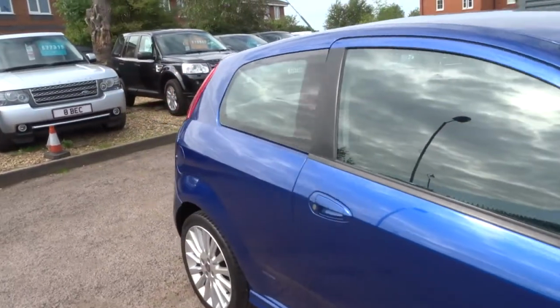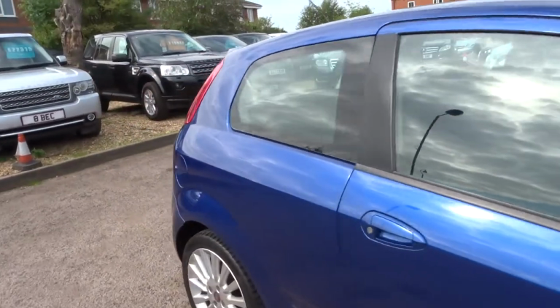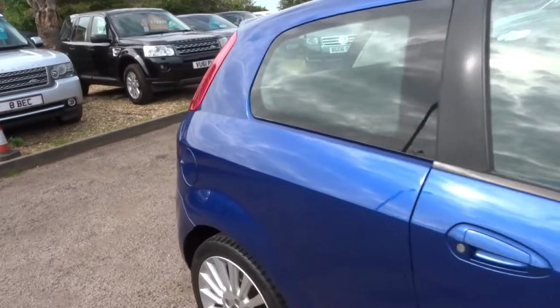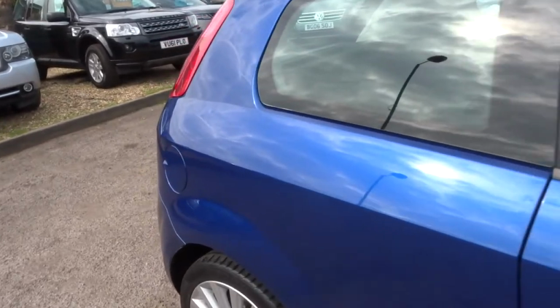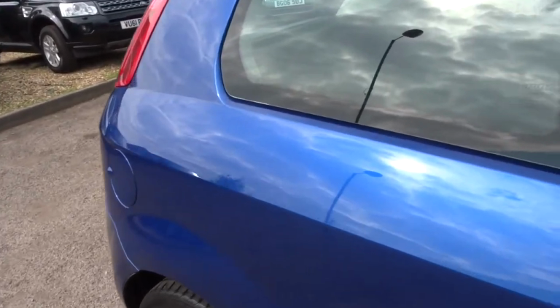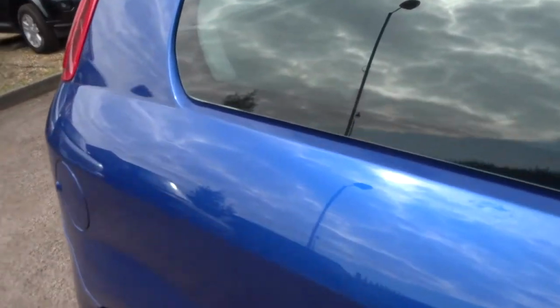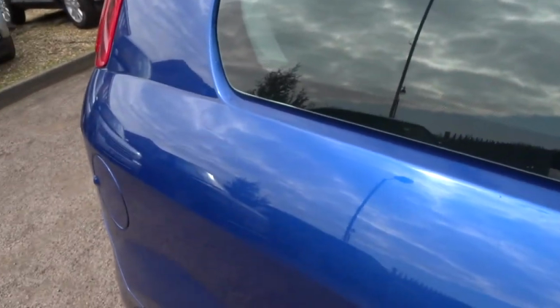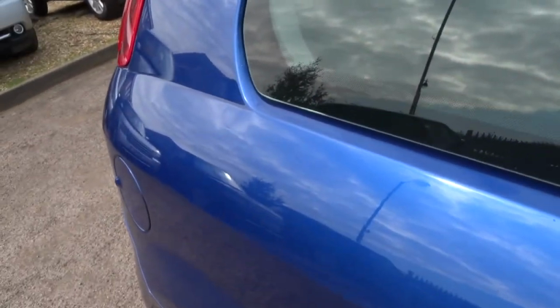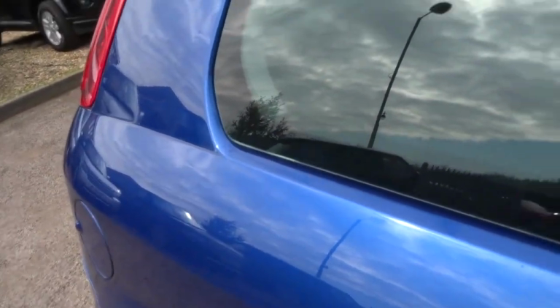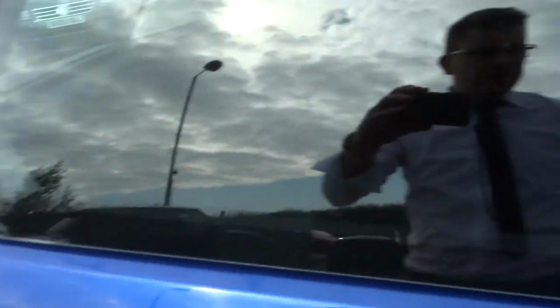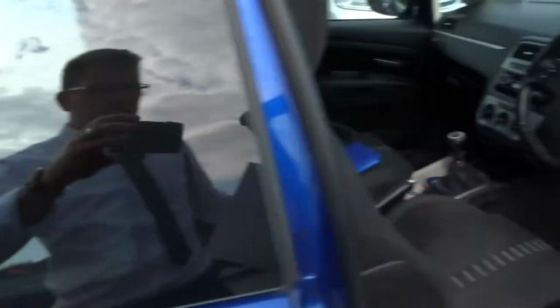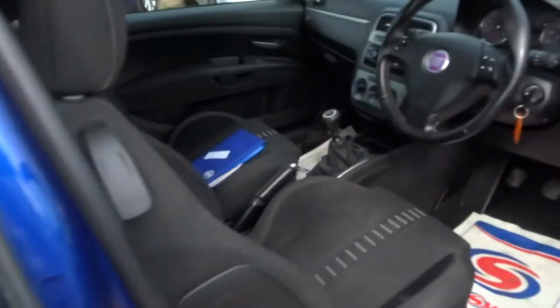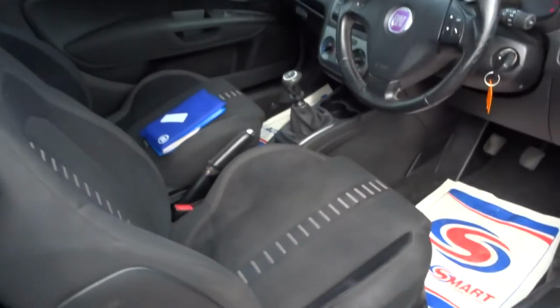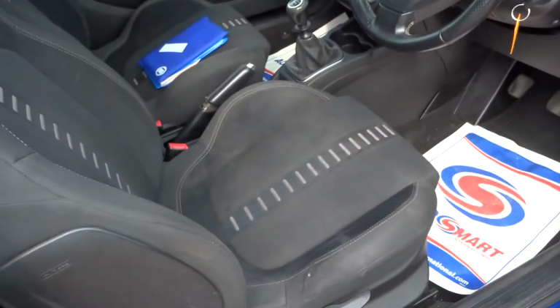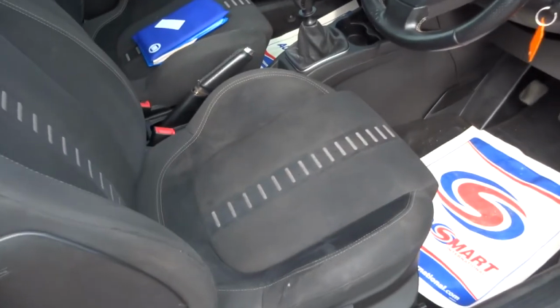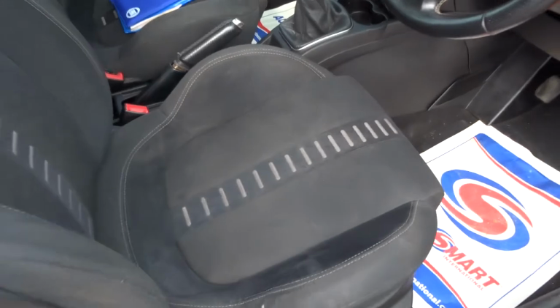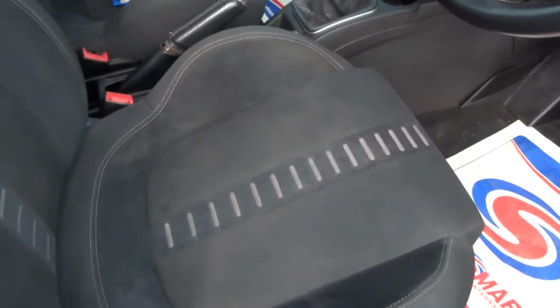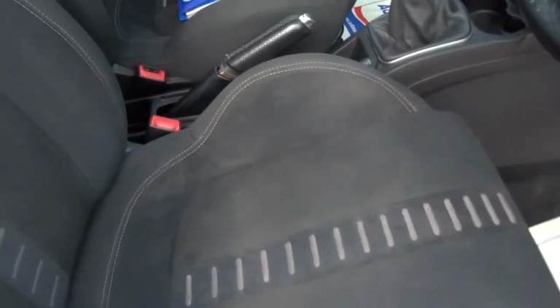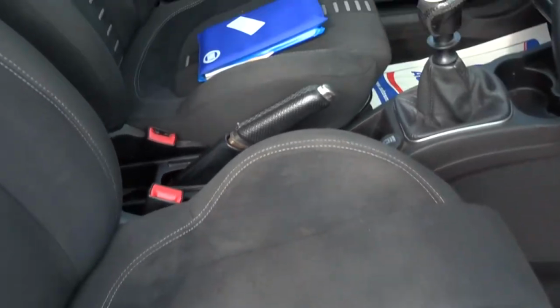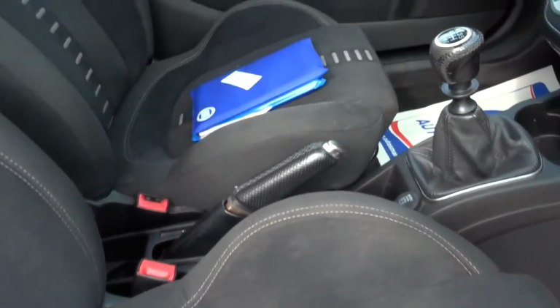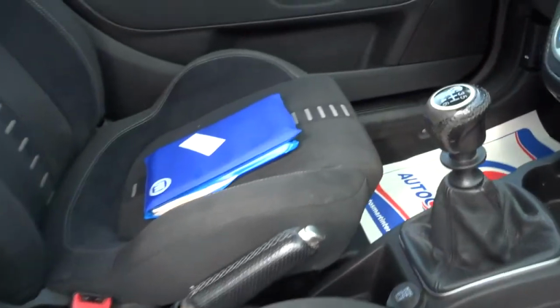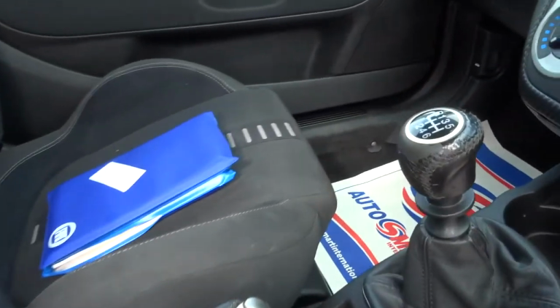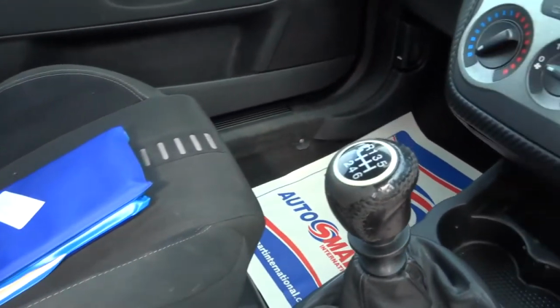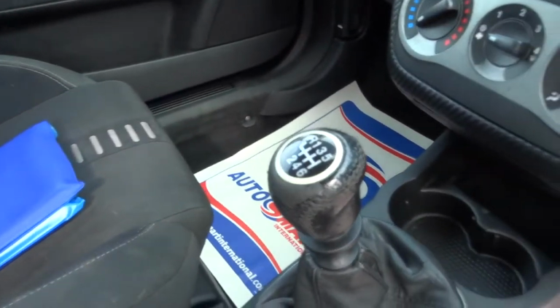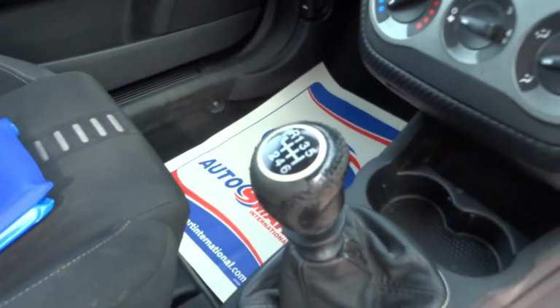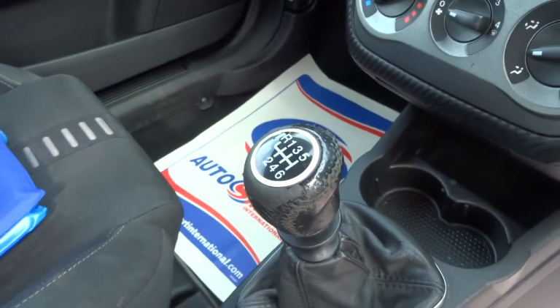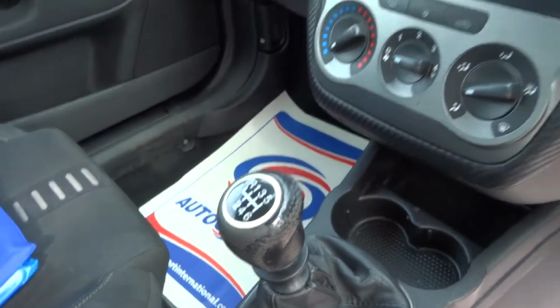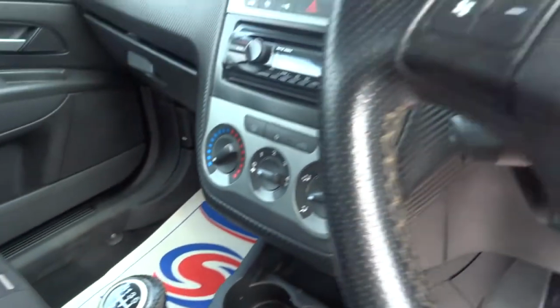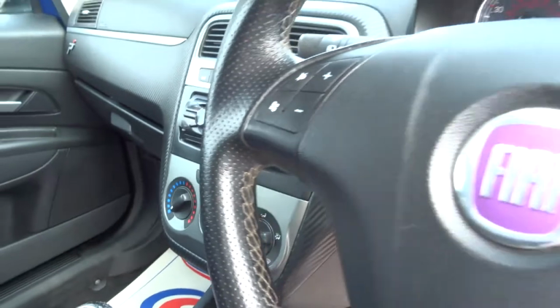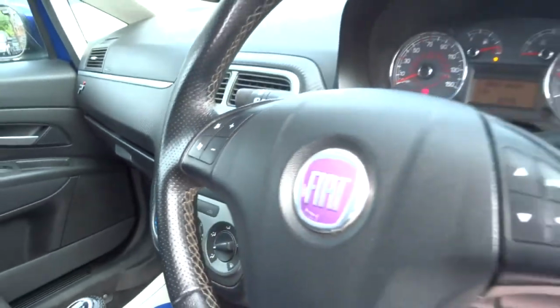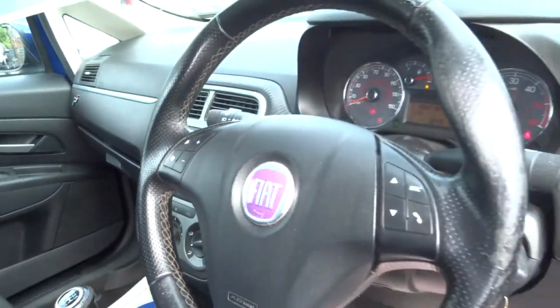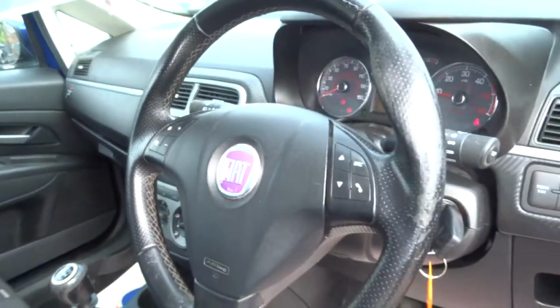As you can see it's really bright and the paintwork is excellent. The seats need a bit of a shampoo, but nothing to worry about at all. It has a six-speed manual gearbox and a multi-functional steering wheel.